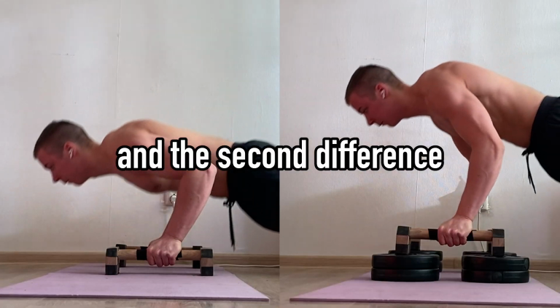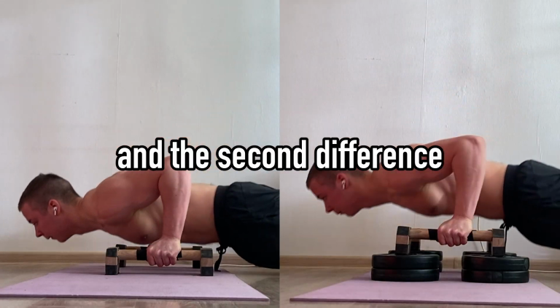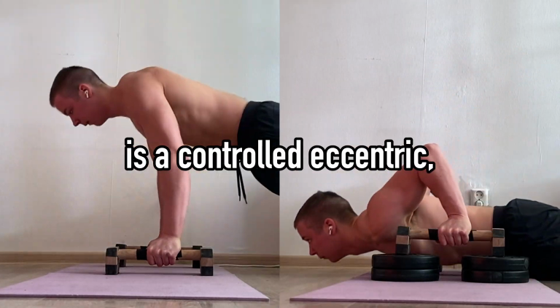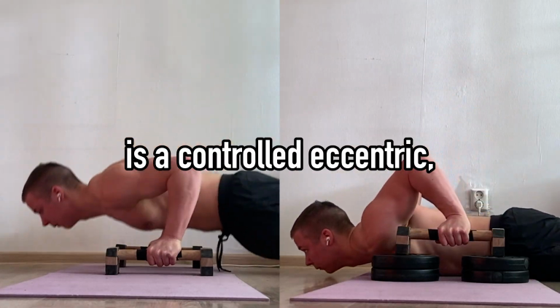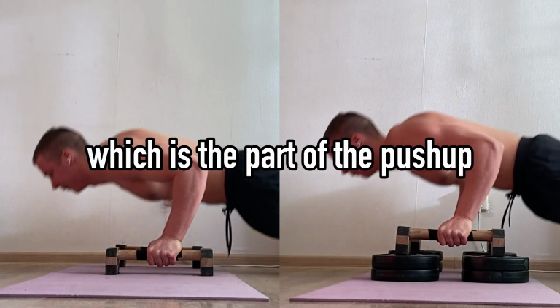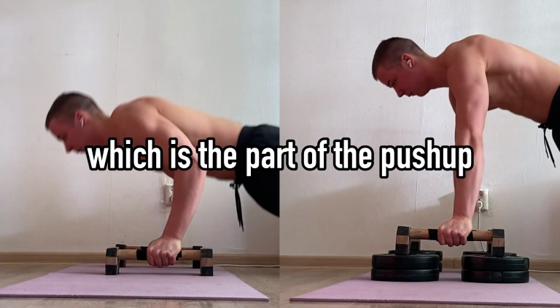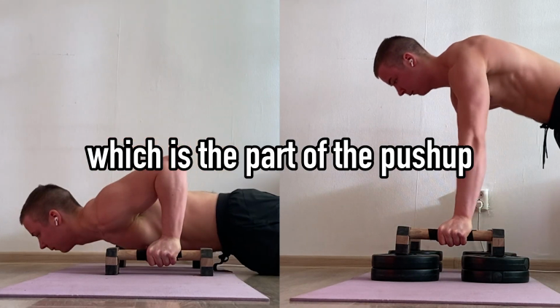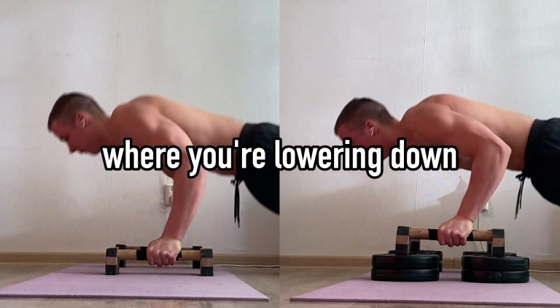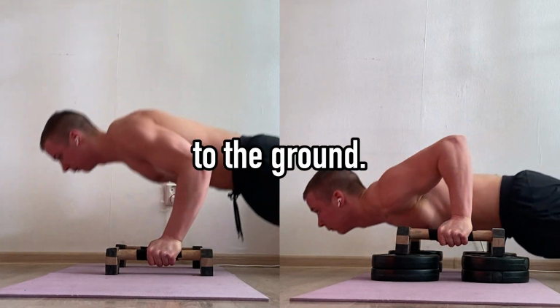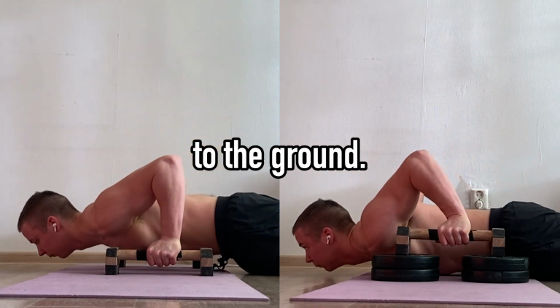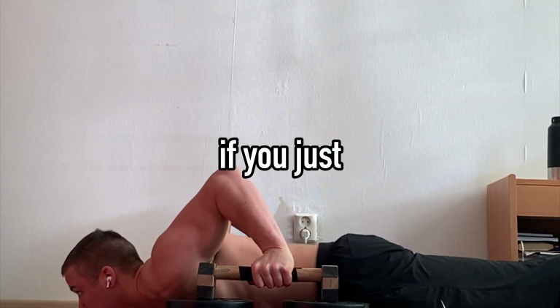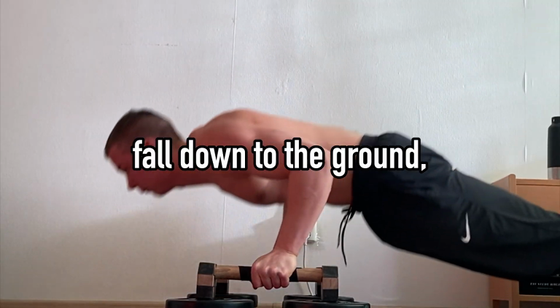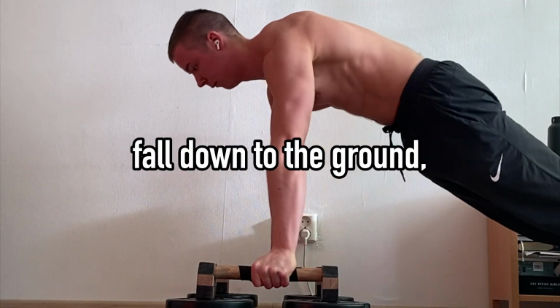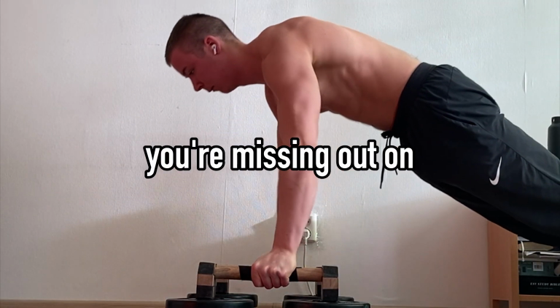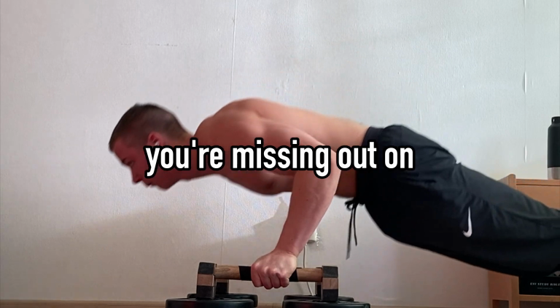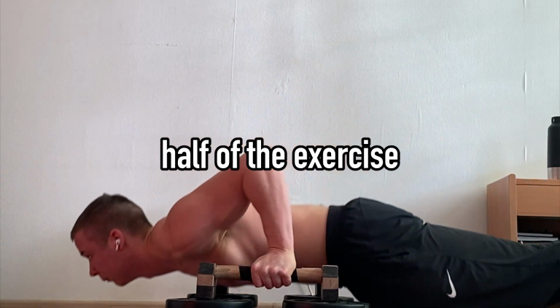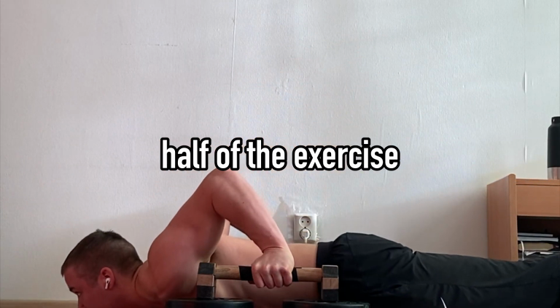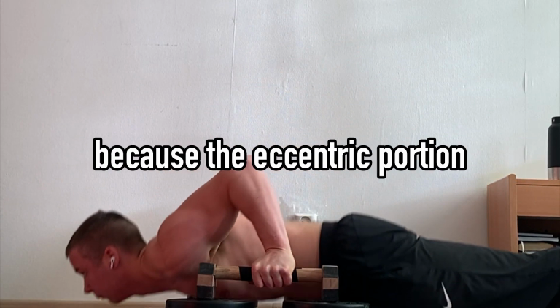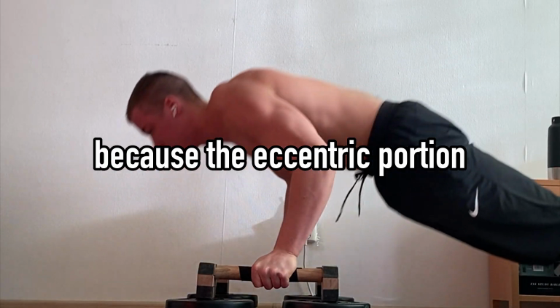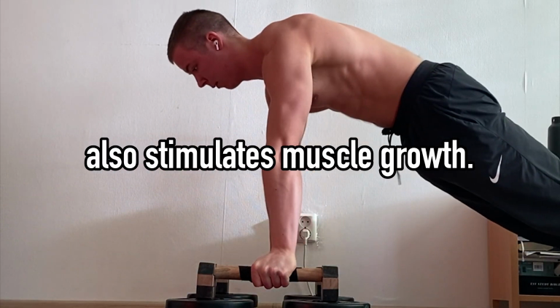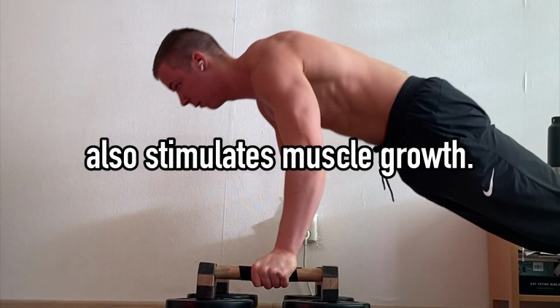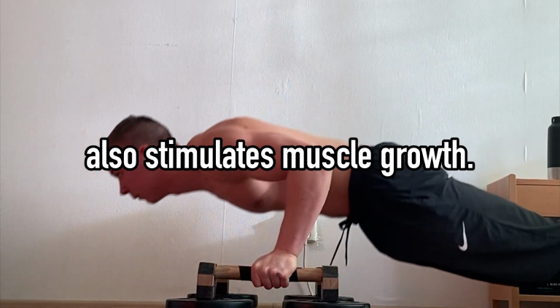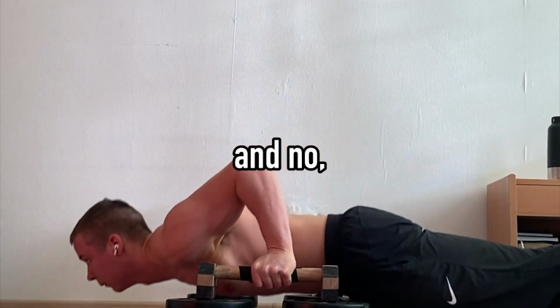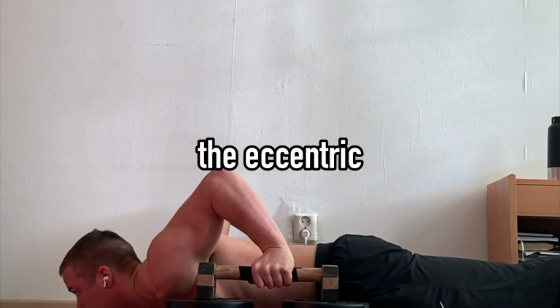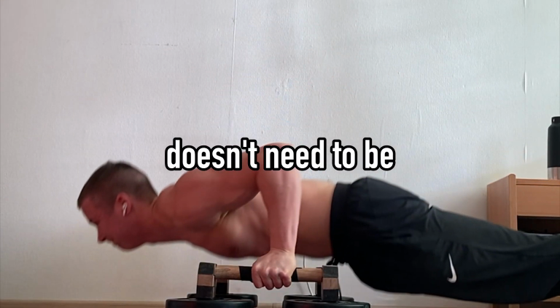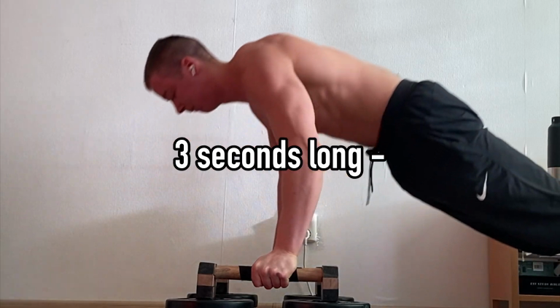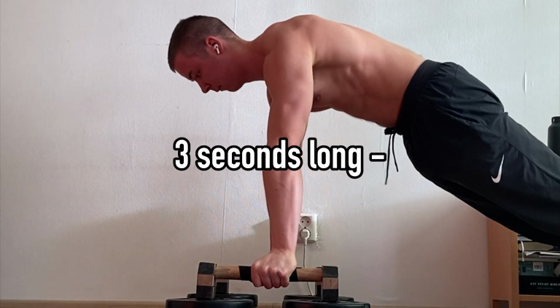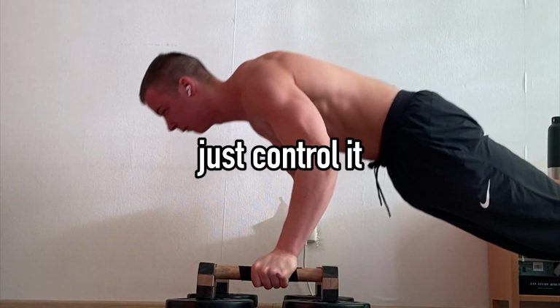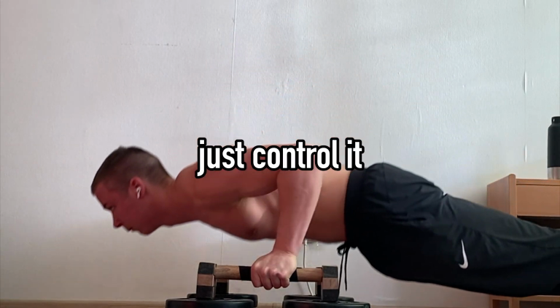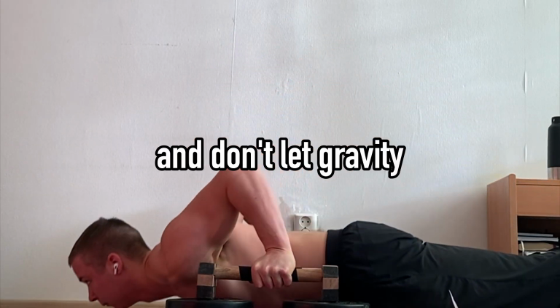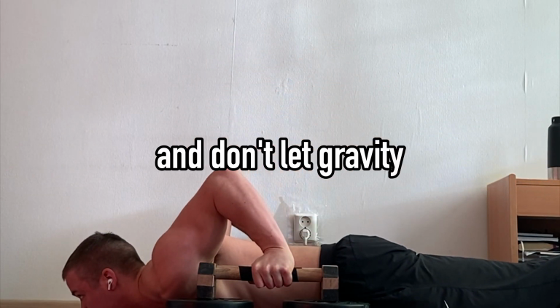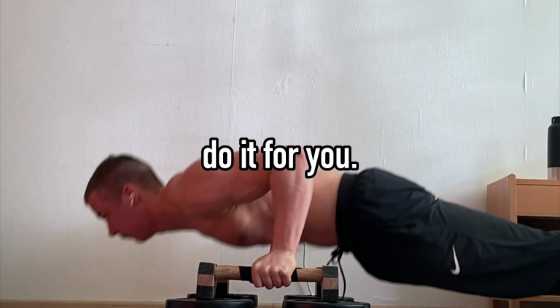The second difference is to control the eccentric, which is the part of the pushup where you're lowering down to the ground. If you just fall down, you're missing out on half the exercise because the eccentric portion also stimulates muscle growth. The eccentric doesn't need to be three seconds long — just control it and don't let gravity do it for you.